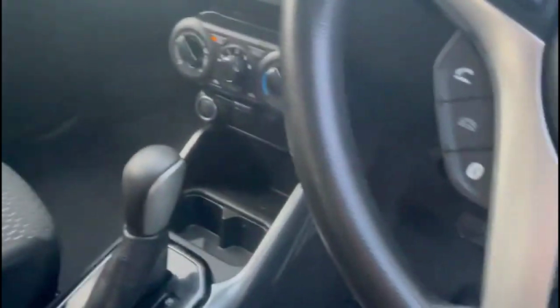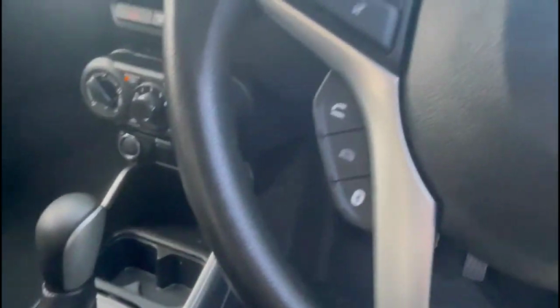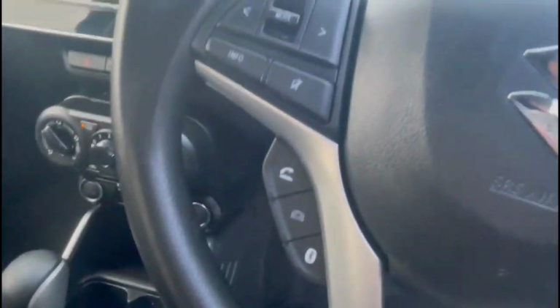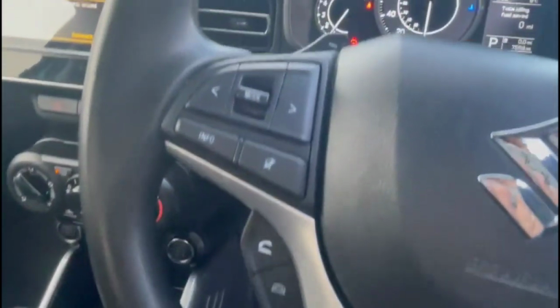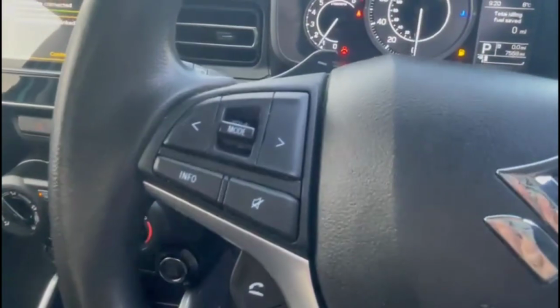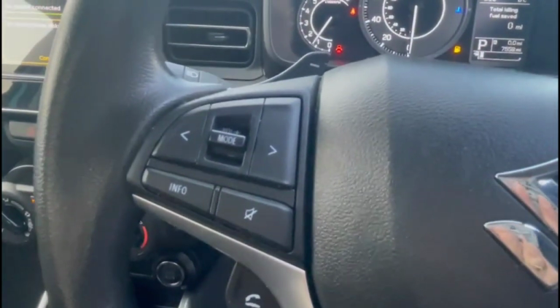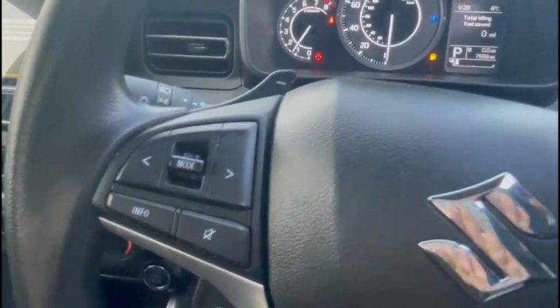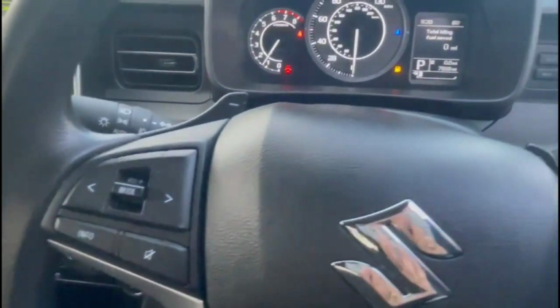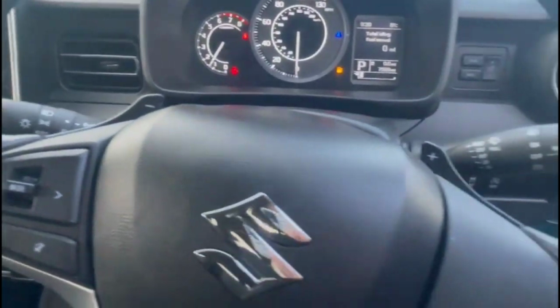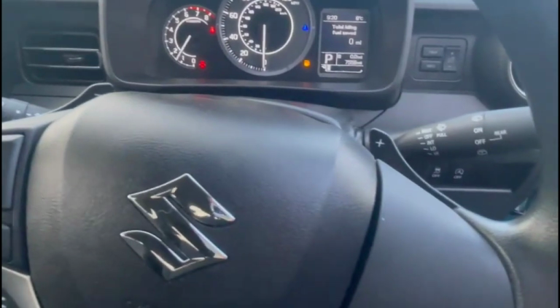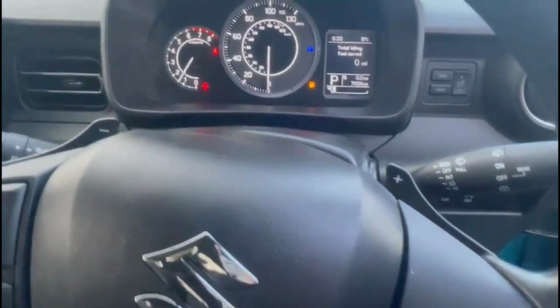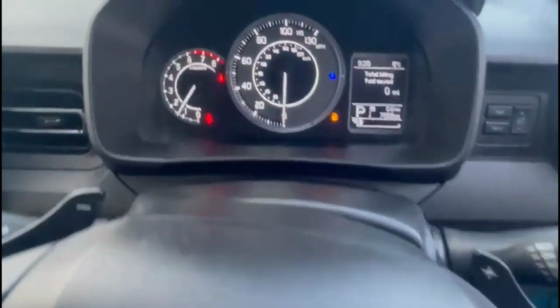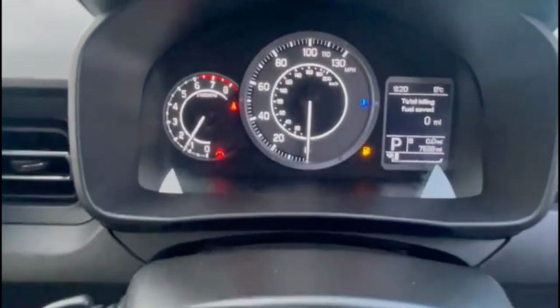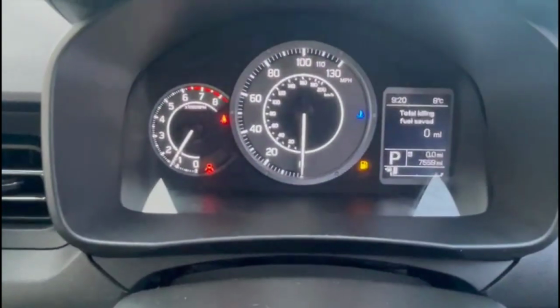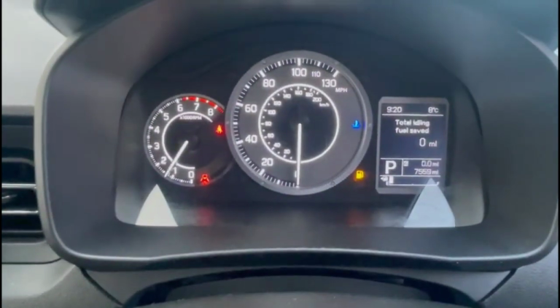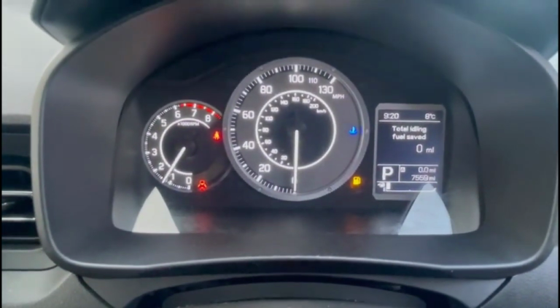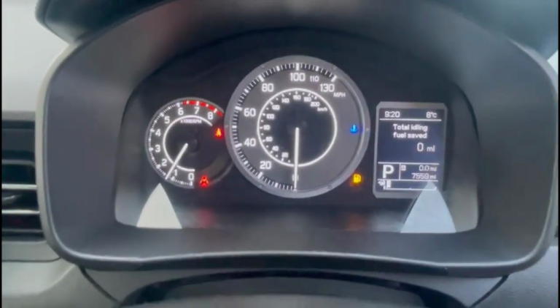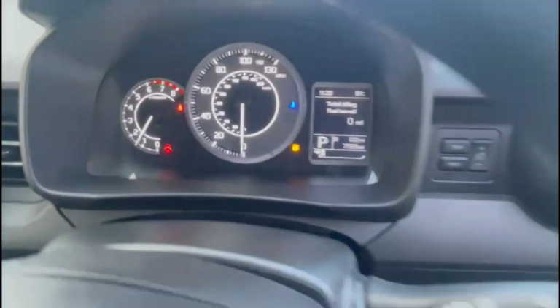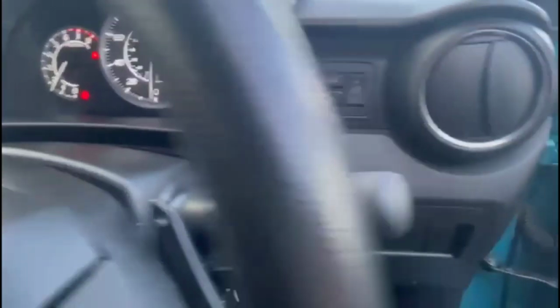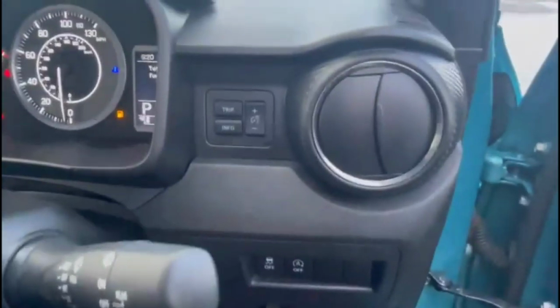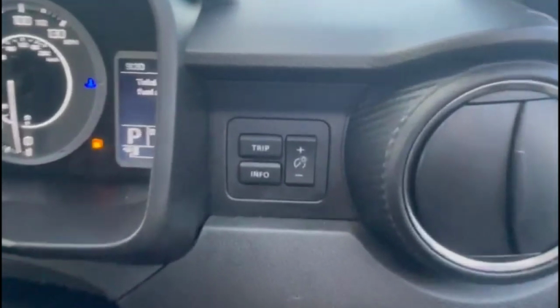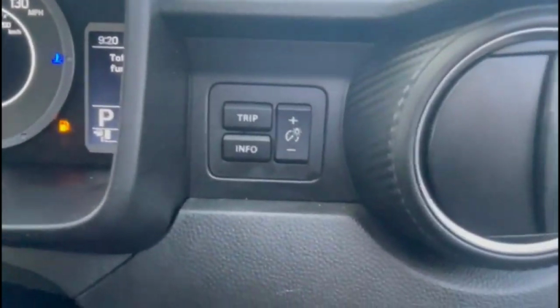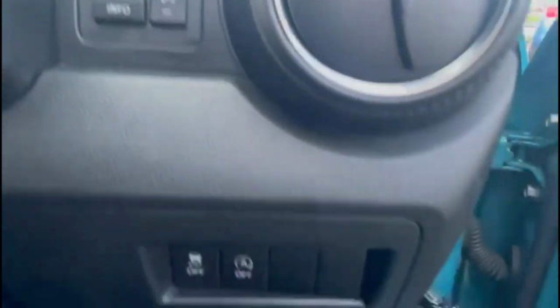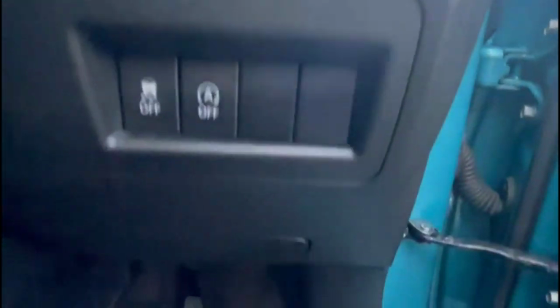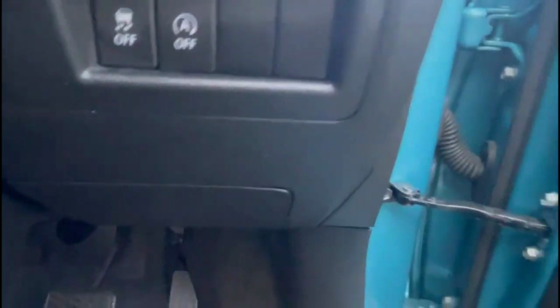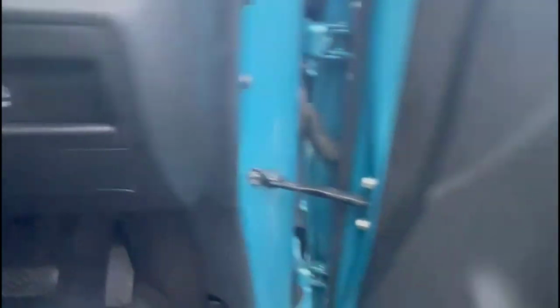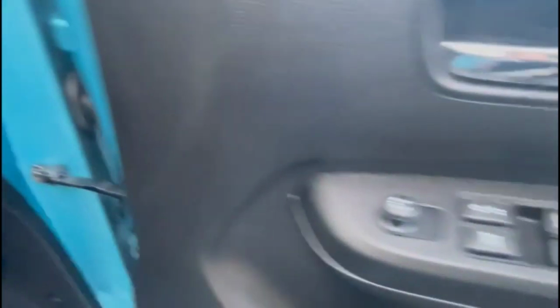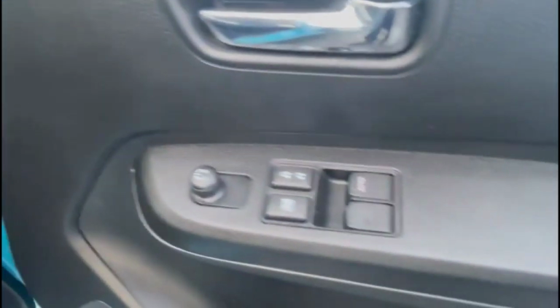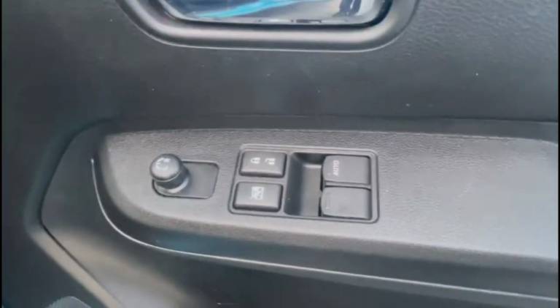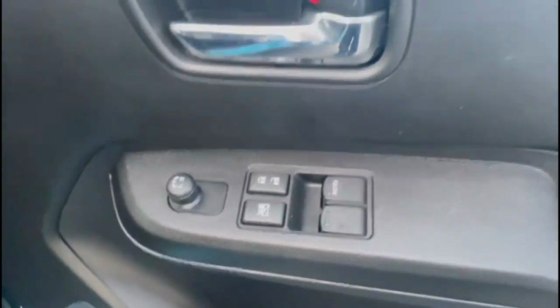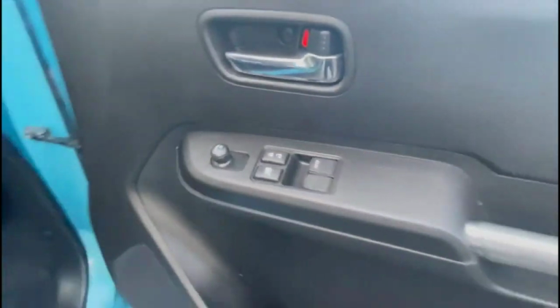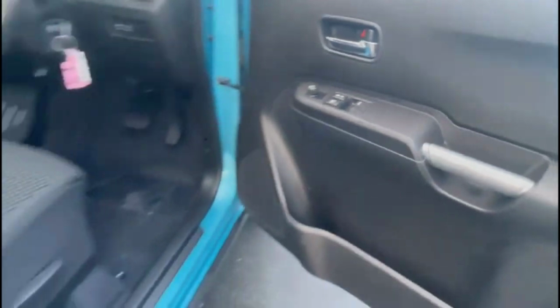There's also an automatic gearbox, a multi-function steering wheel with audio and Bluetooth controls, plus gearshift paddles, a central display in the dashboard, and electric mirrors and front and rear electric windows.